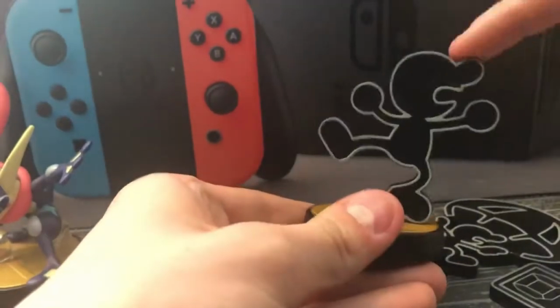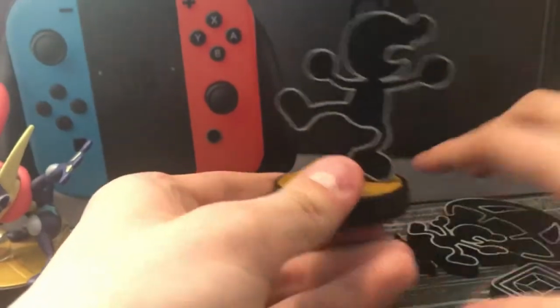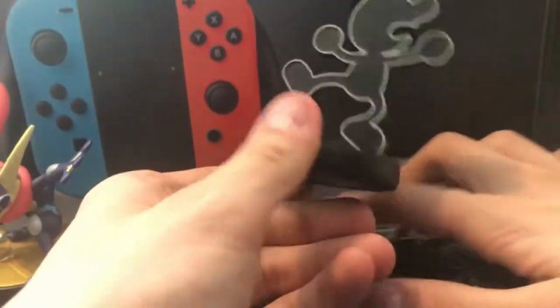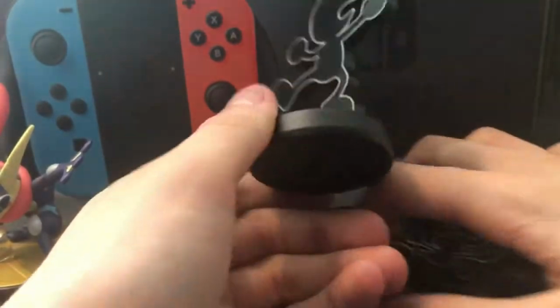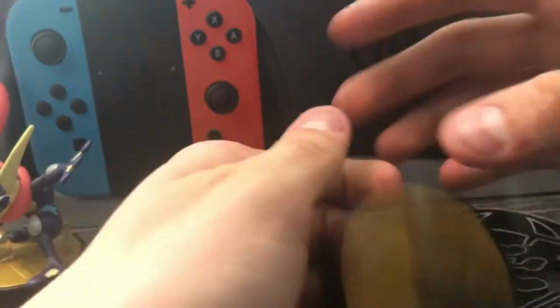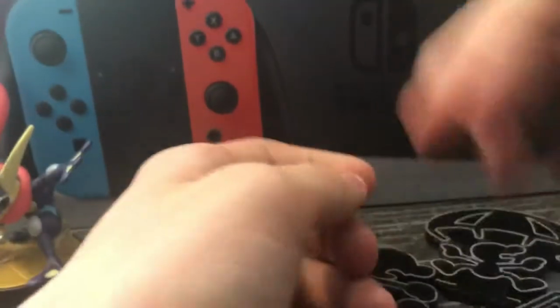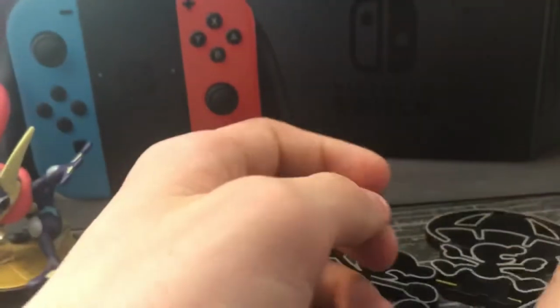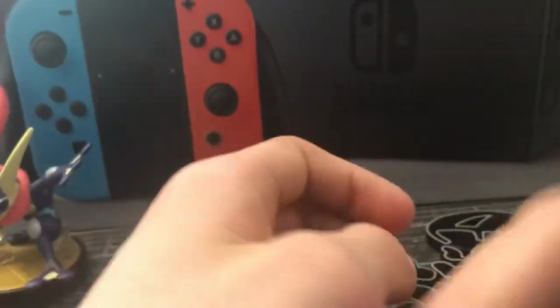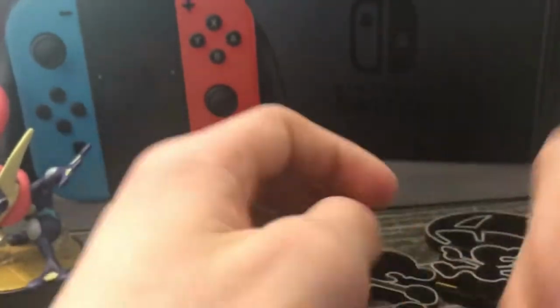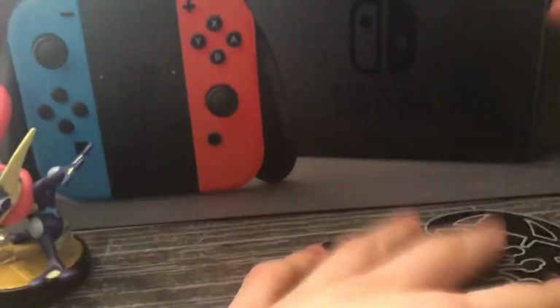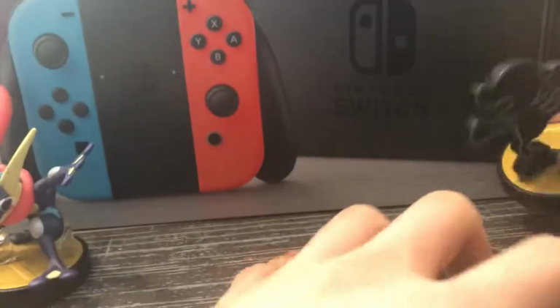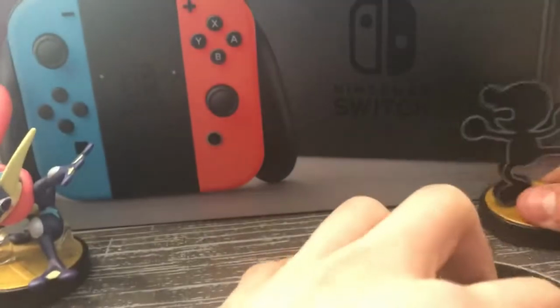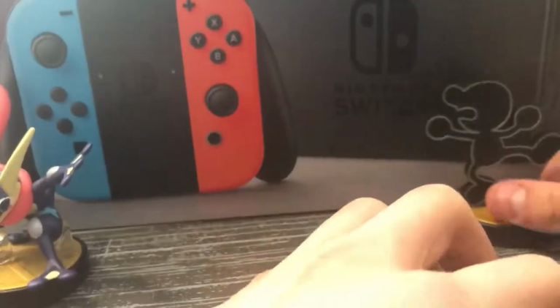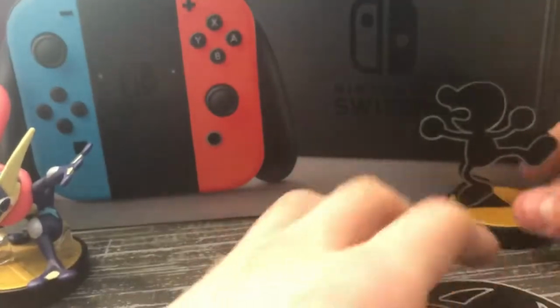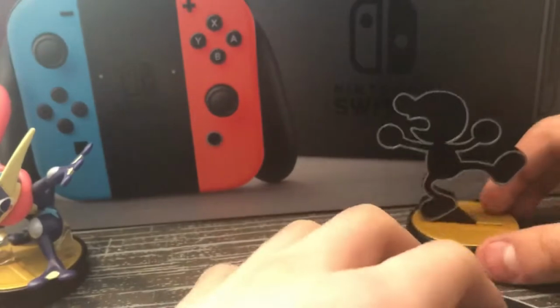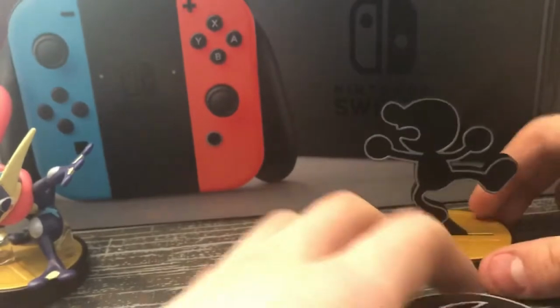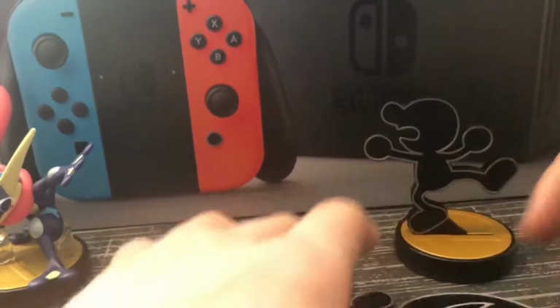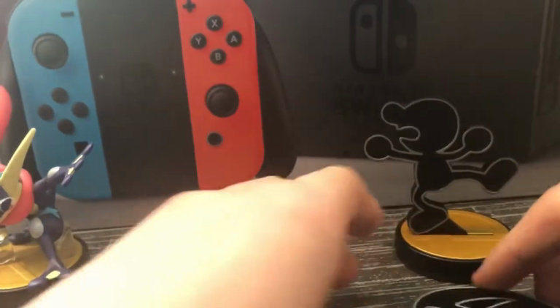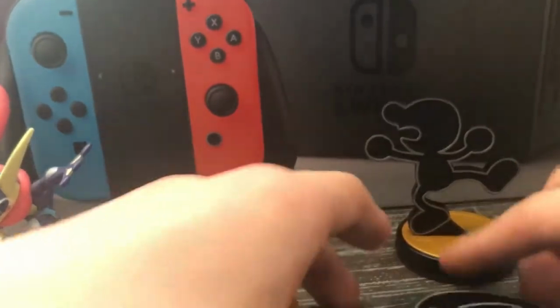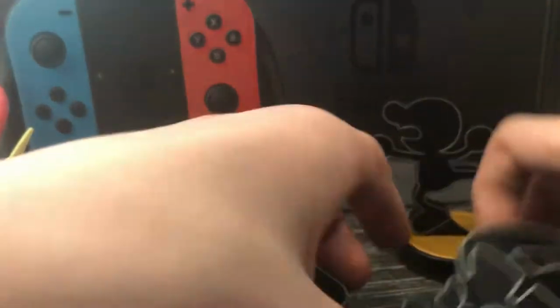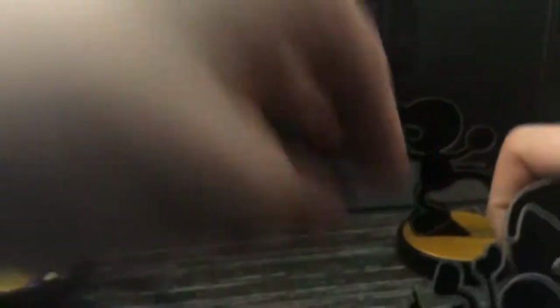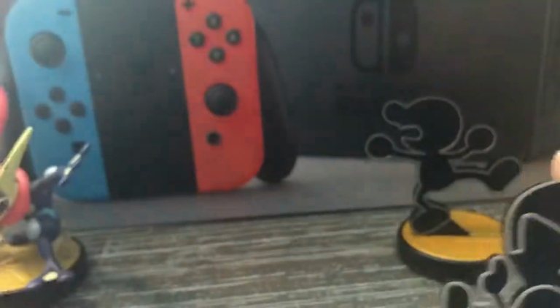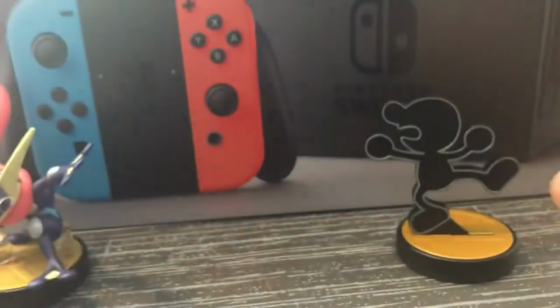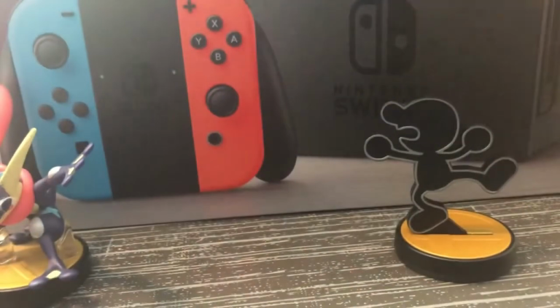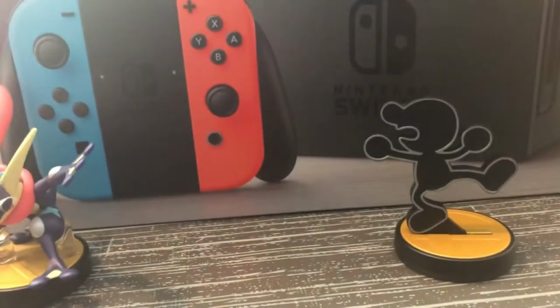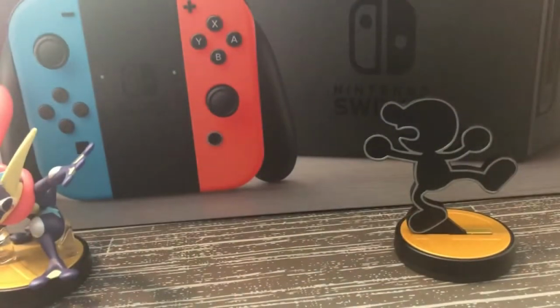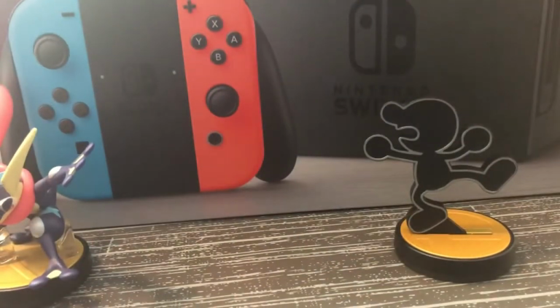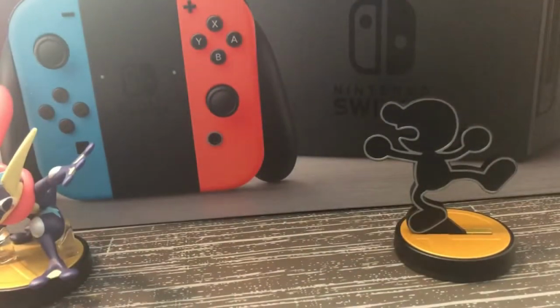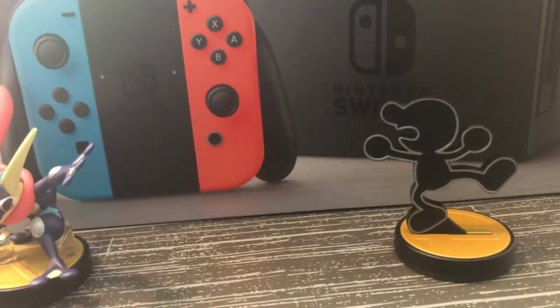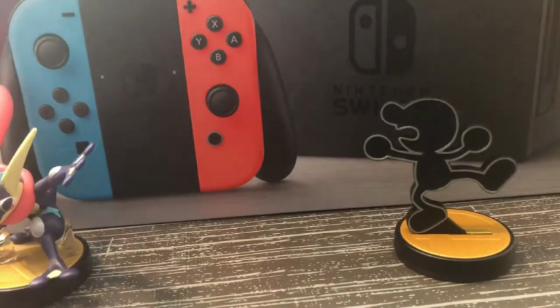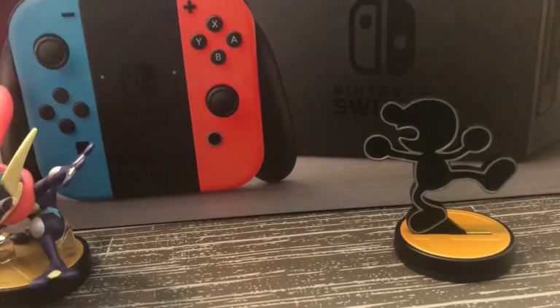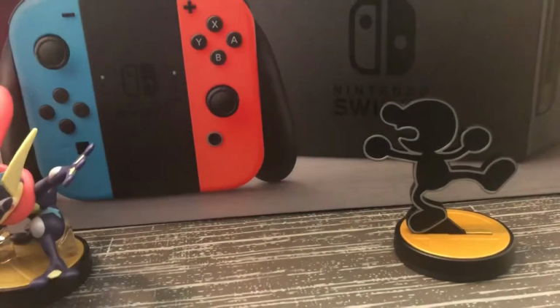Mr. Game and Watch is gonna stay over here because he's my favorite of all my amiibo. He is my thing. So next up, we're gonna go to Pokémon.